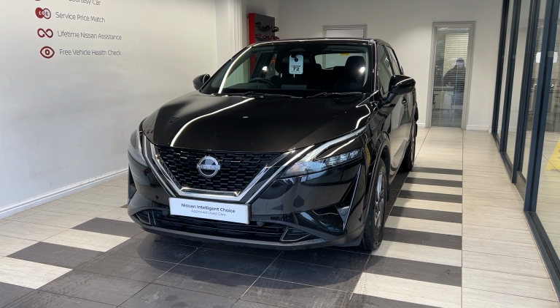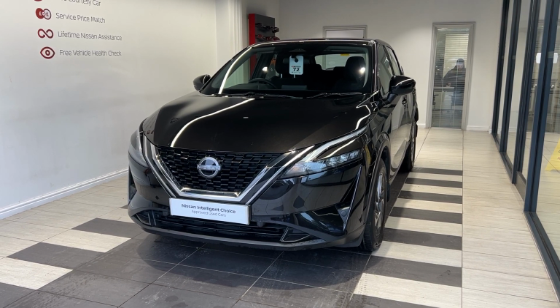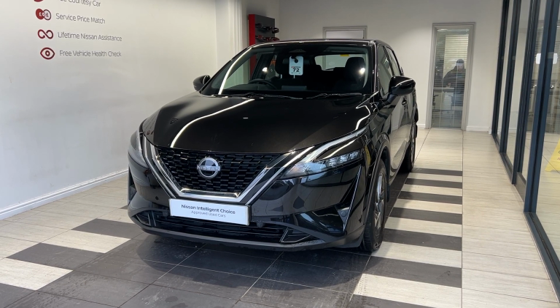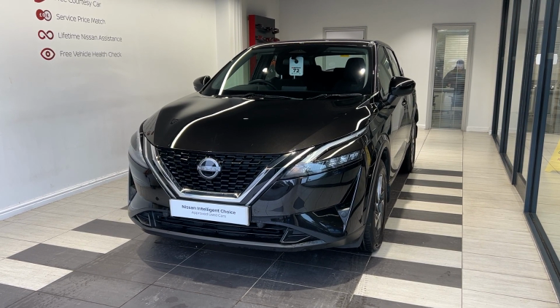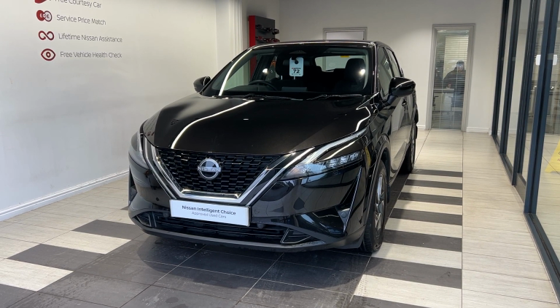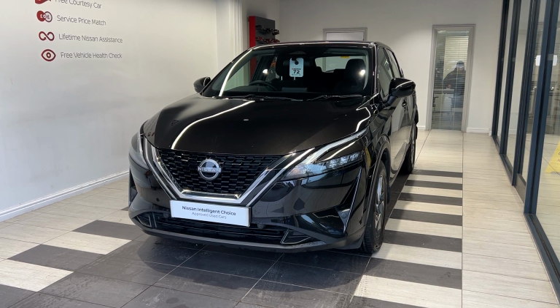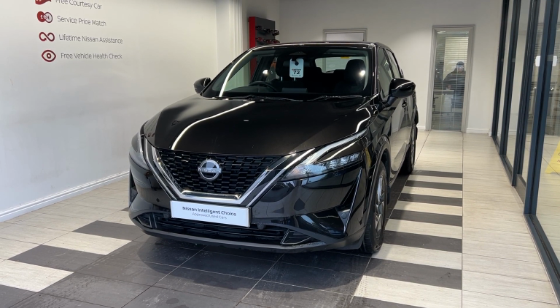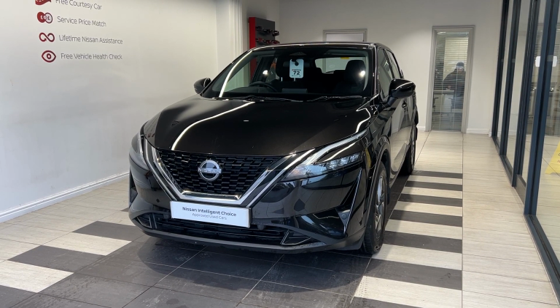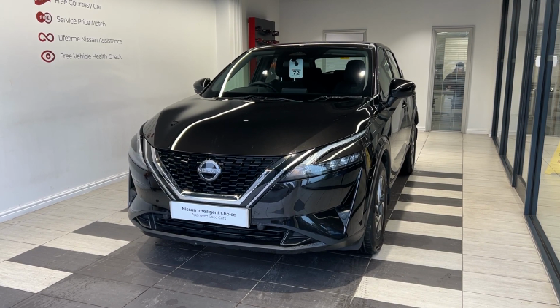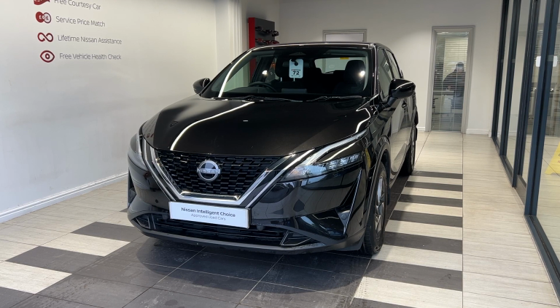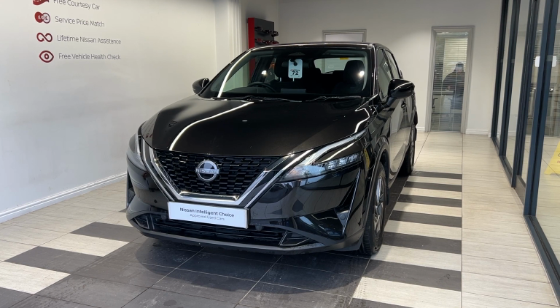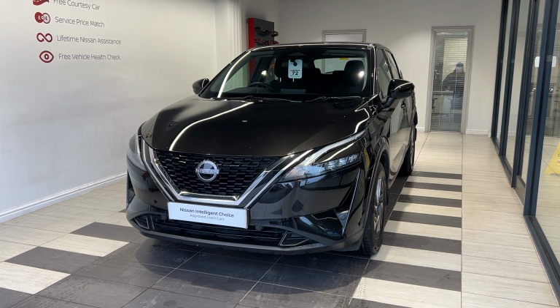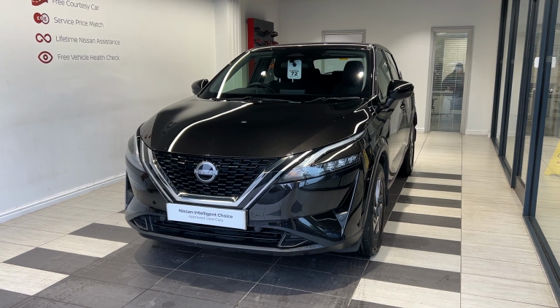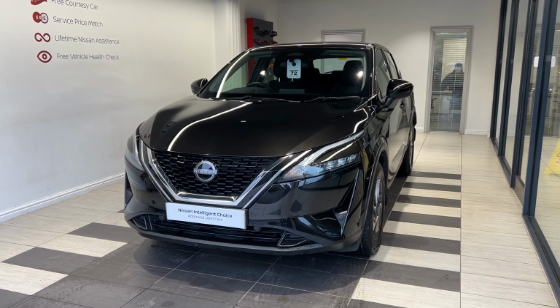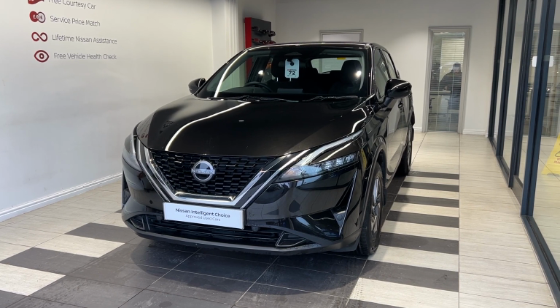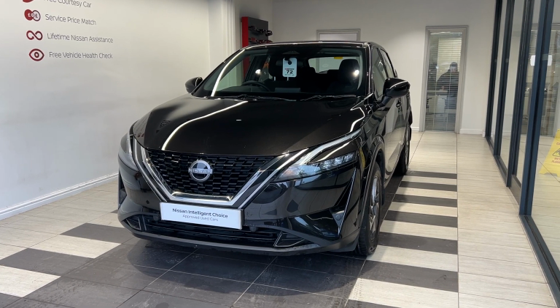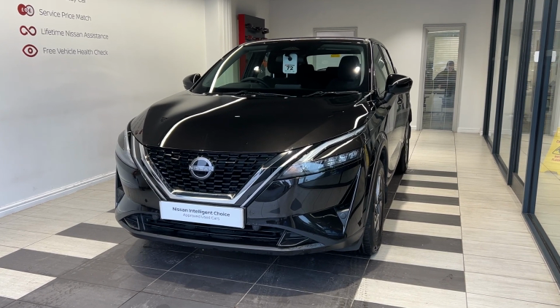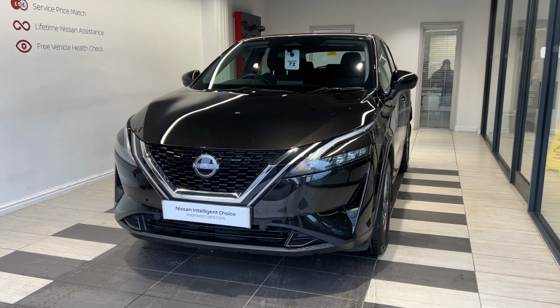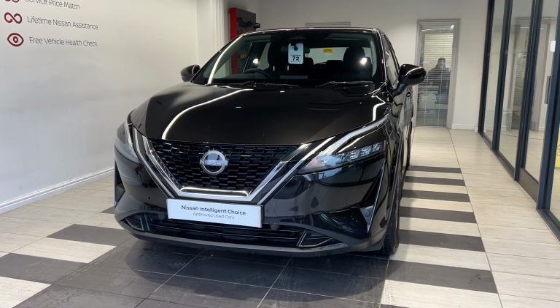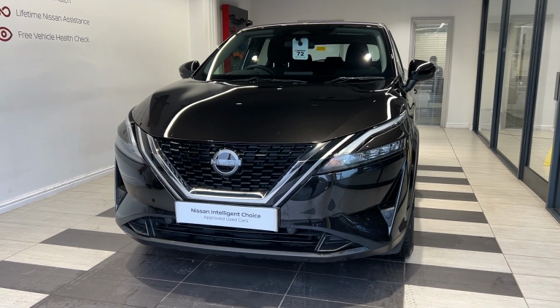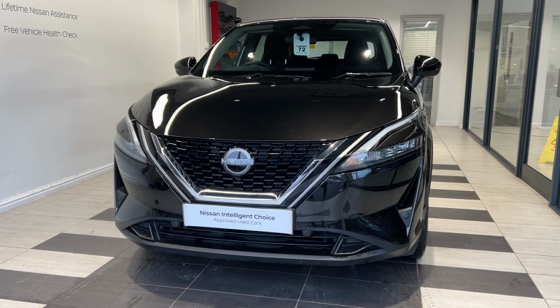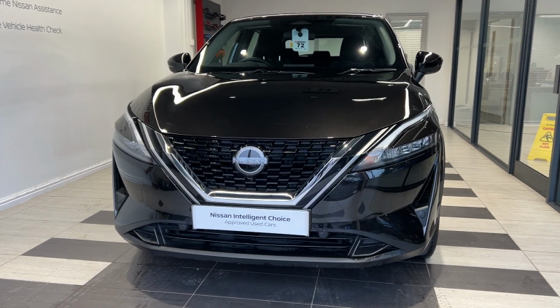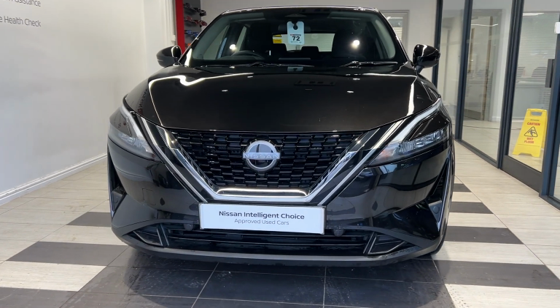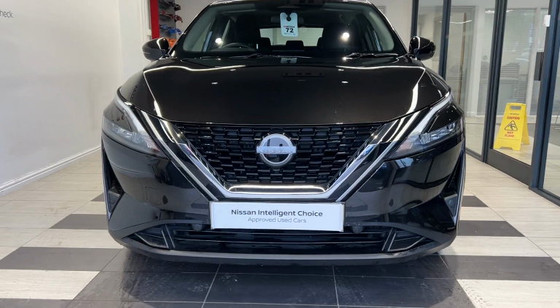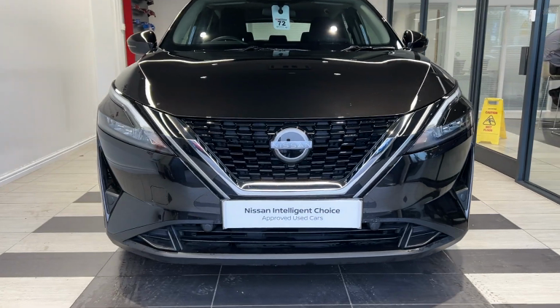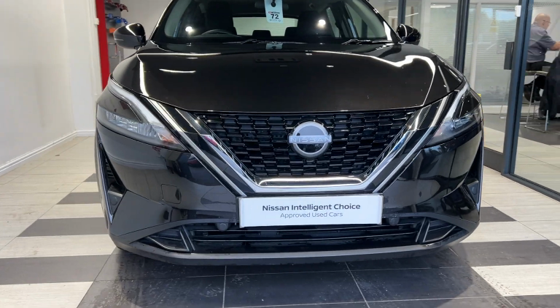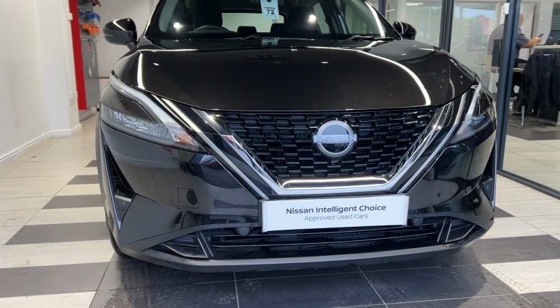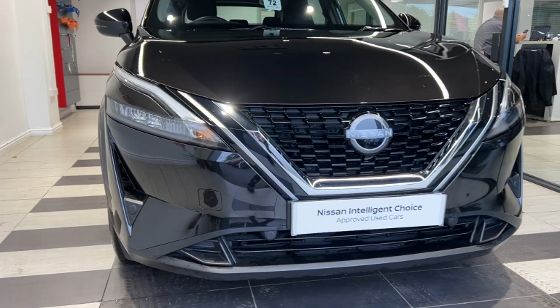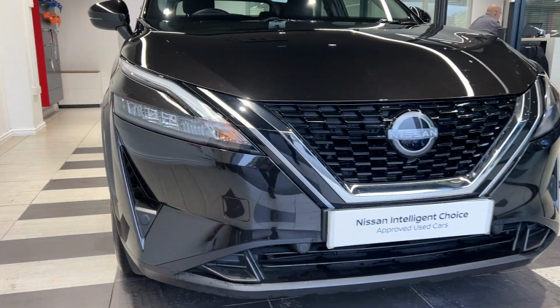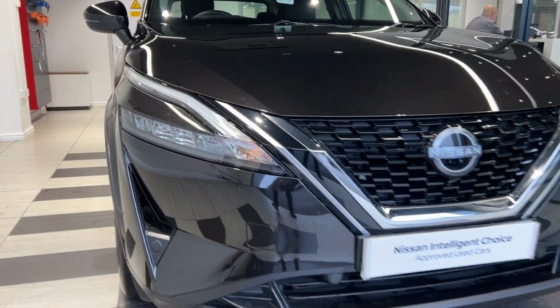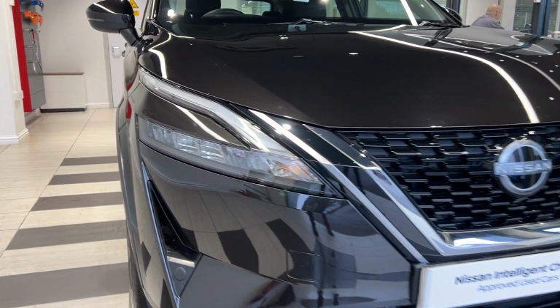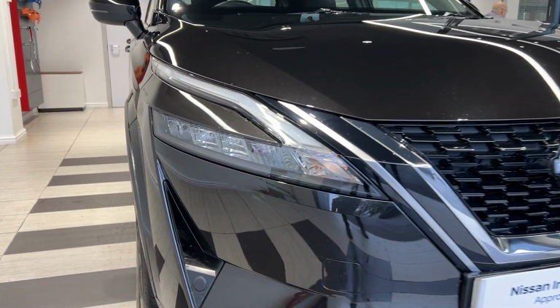We can also offer a full range of finance packages to meet your requirements. Let's take a look around the car. Here up front we have LED headlights.